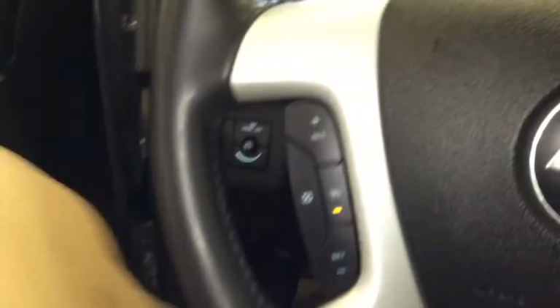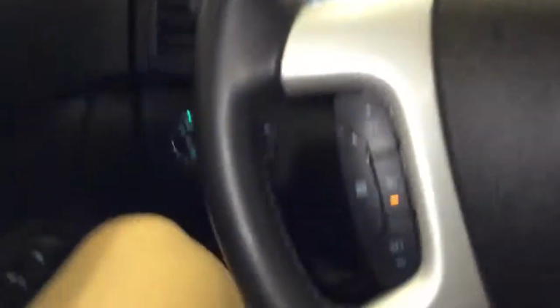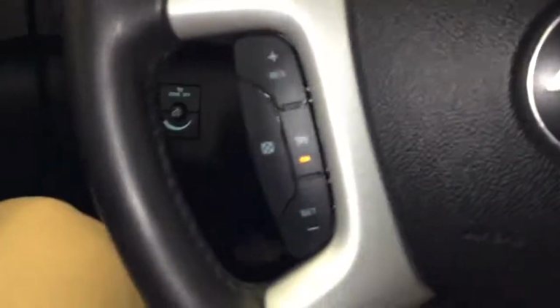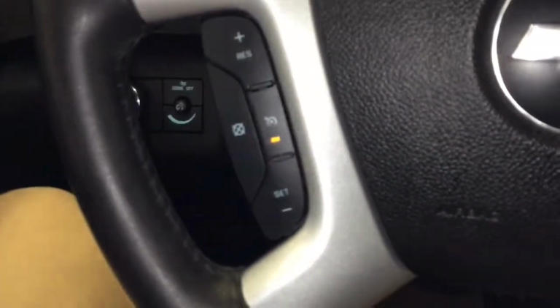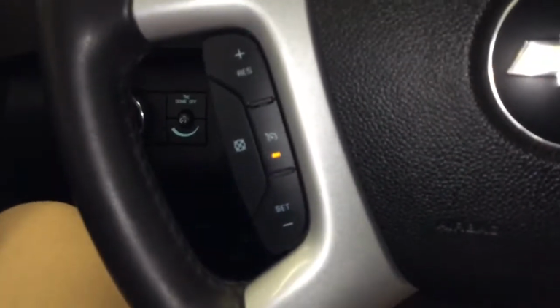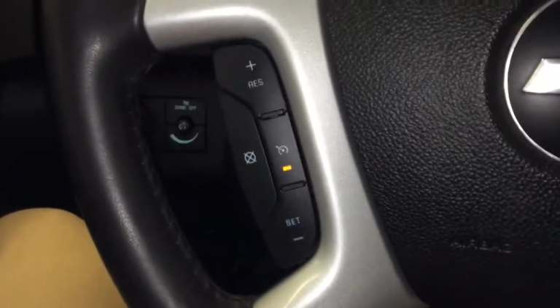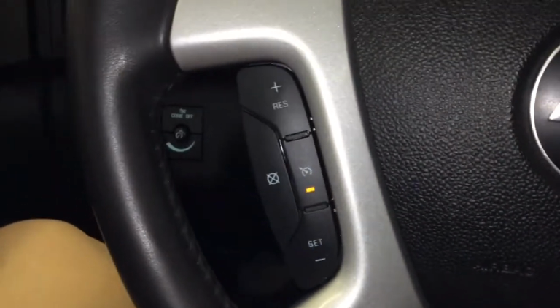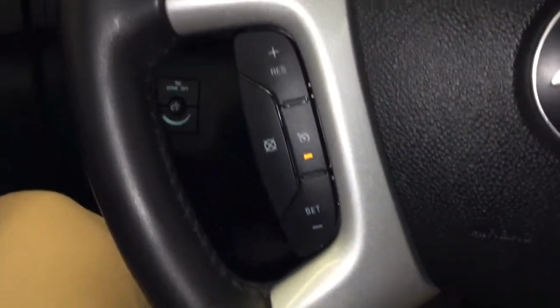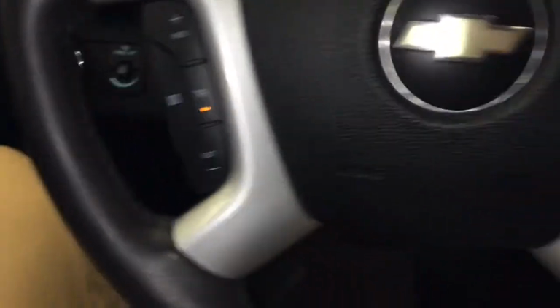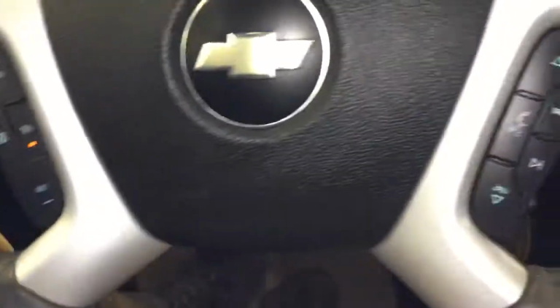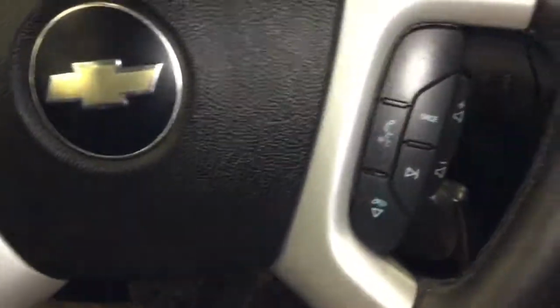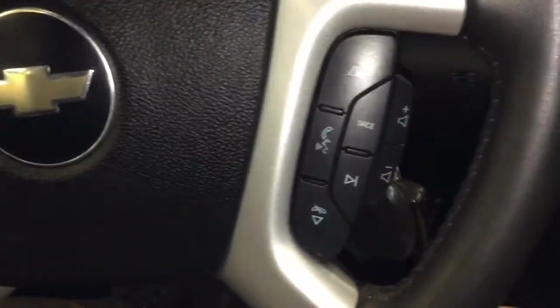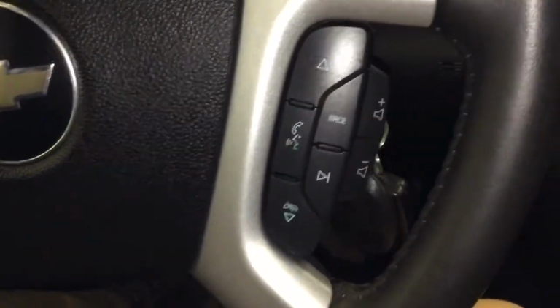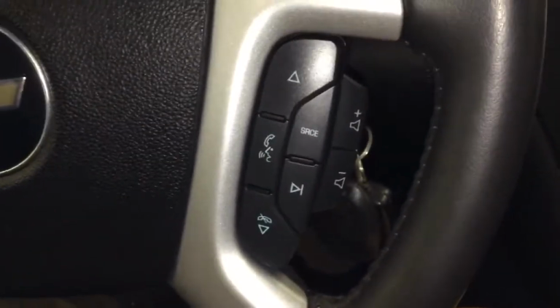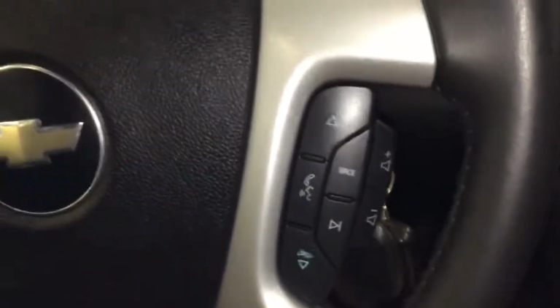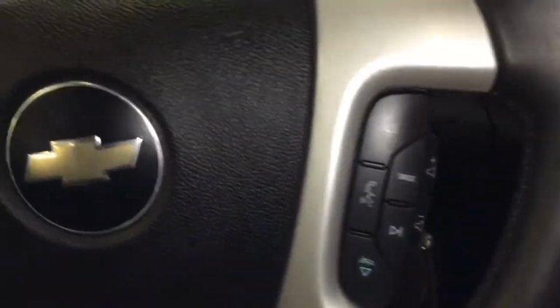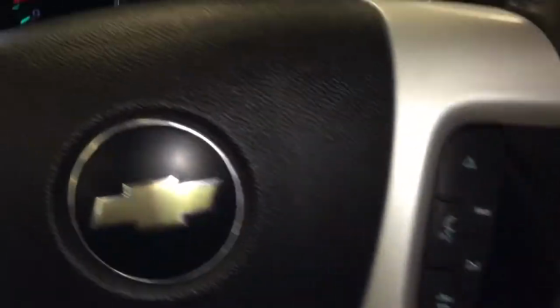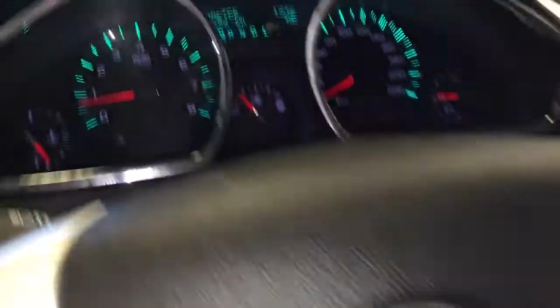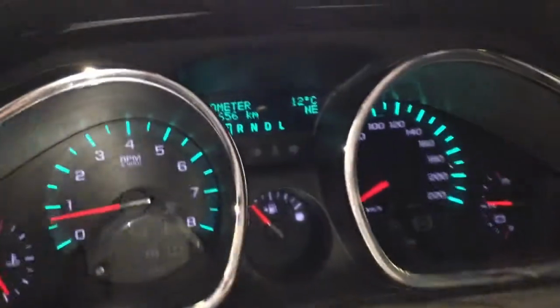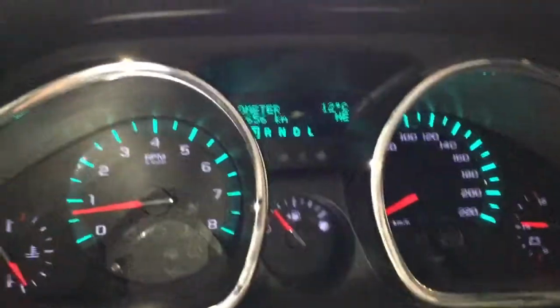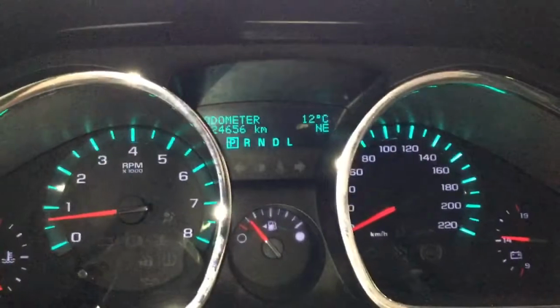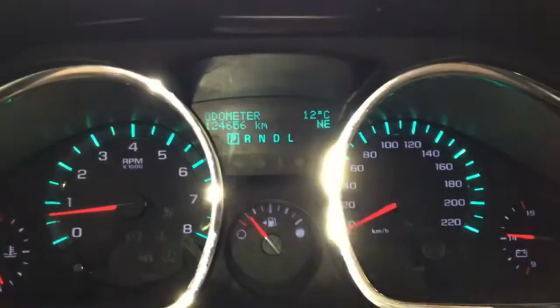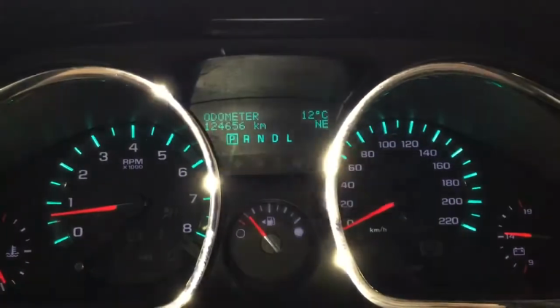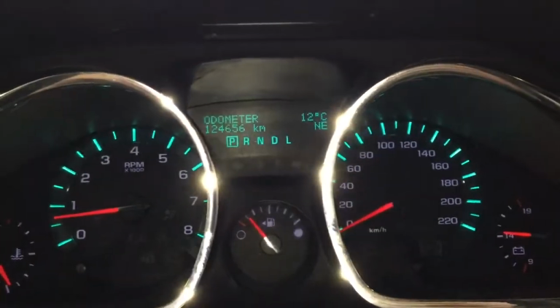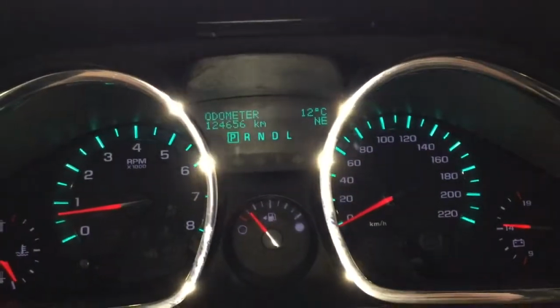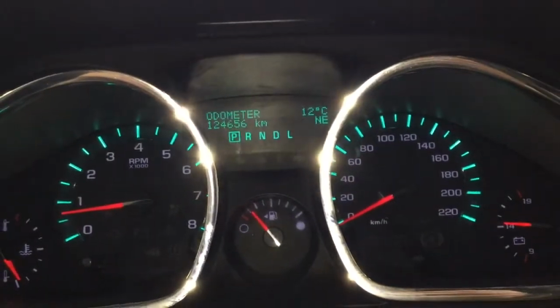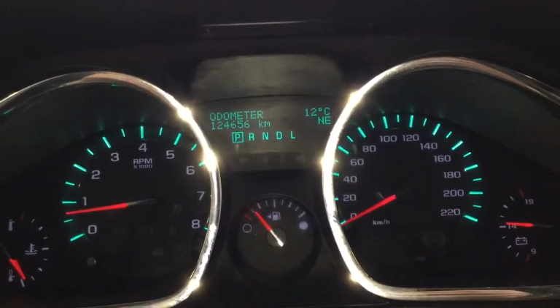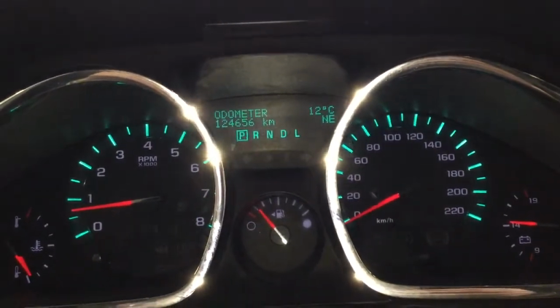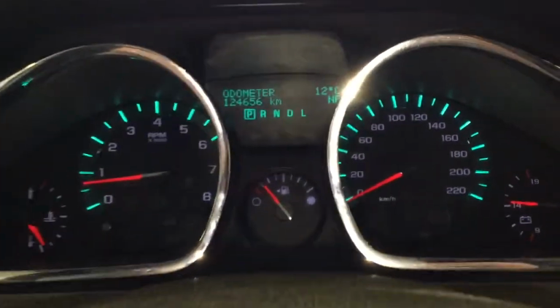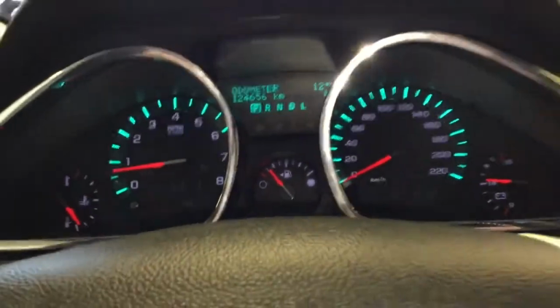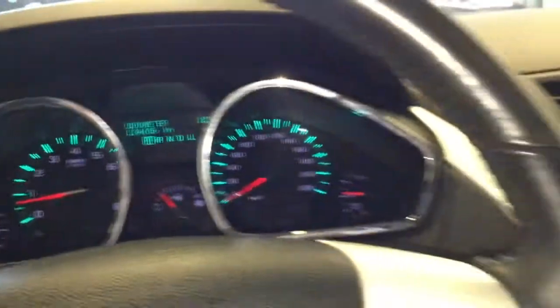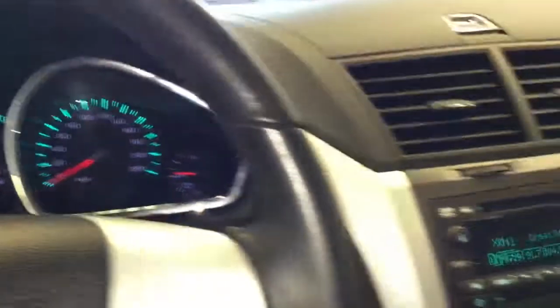Hop inside — on the left of the steering wheel you've got your cruise control. On the right is your volume and Bluetooth controls, with media controls up in the top of the gauge cluster. You've got 124,656 on the odometer.